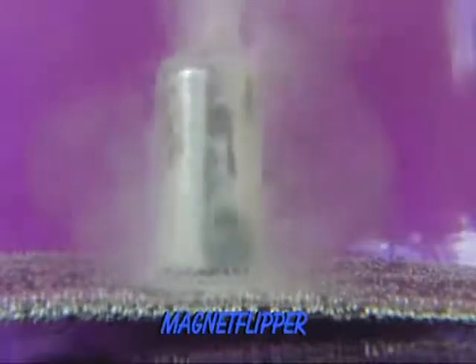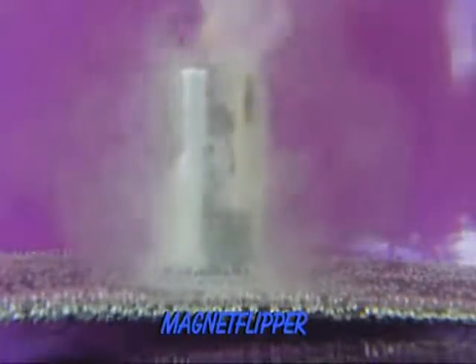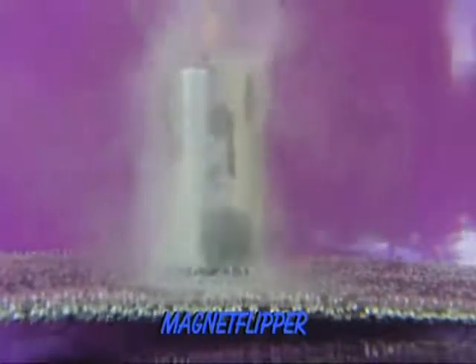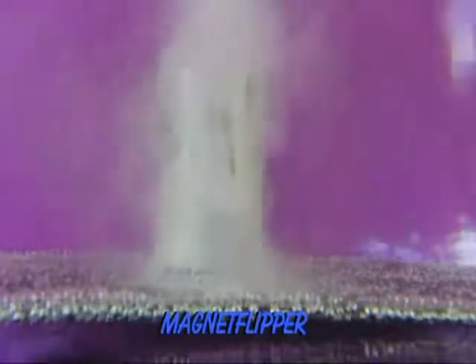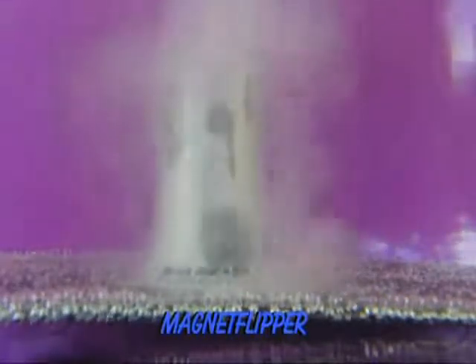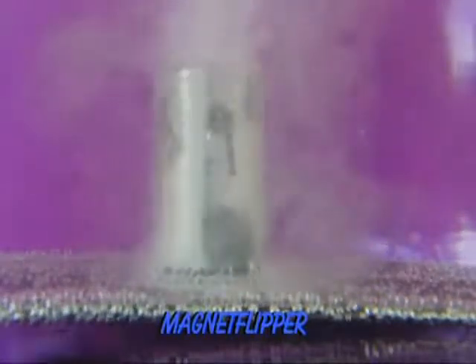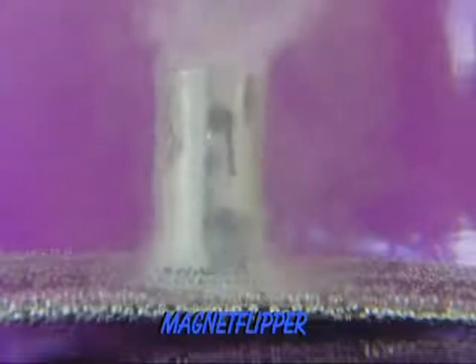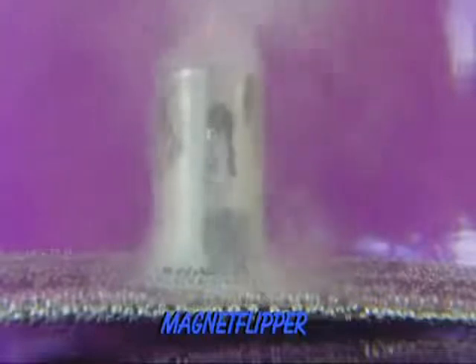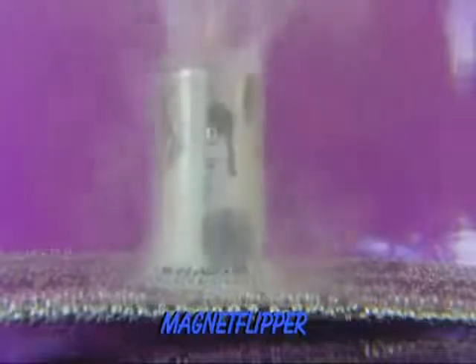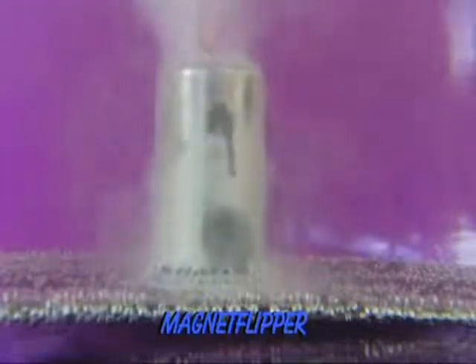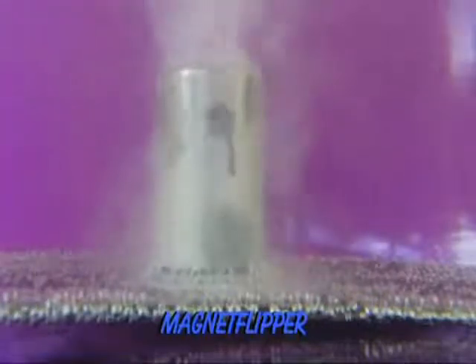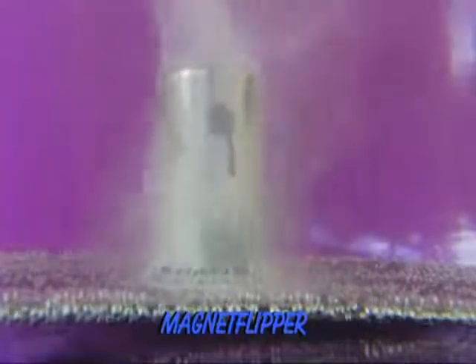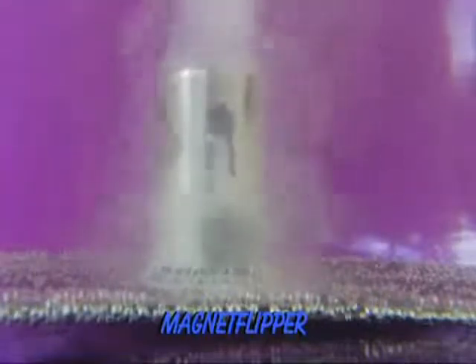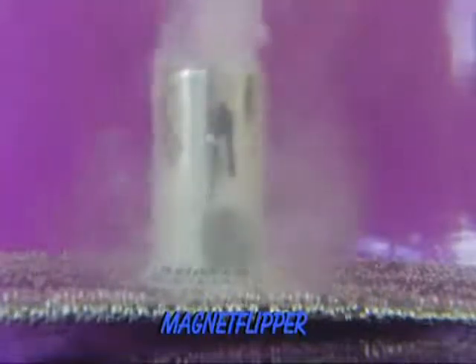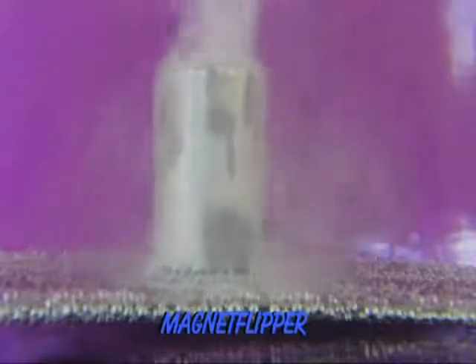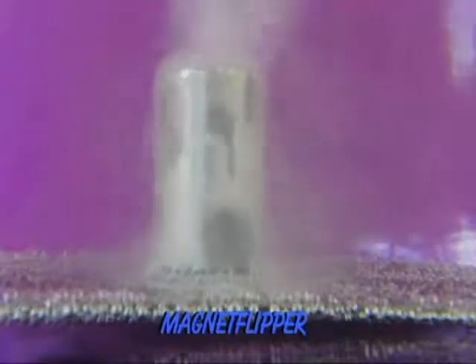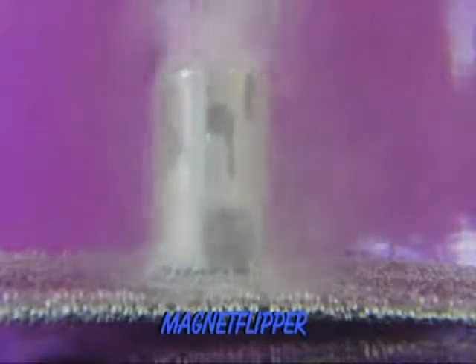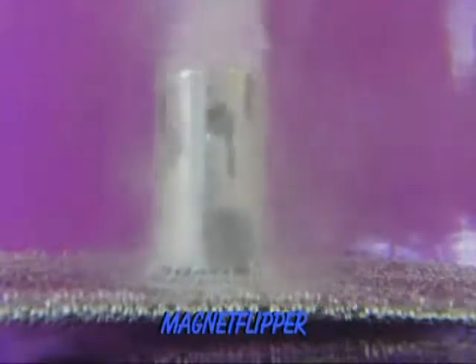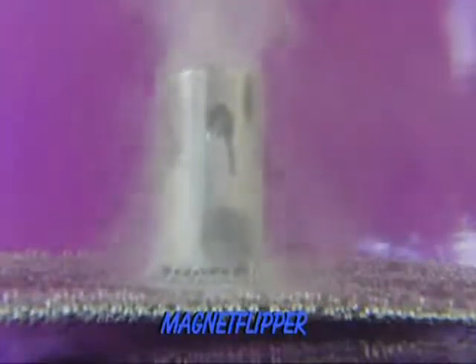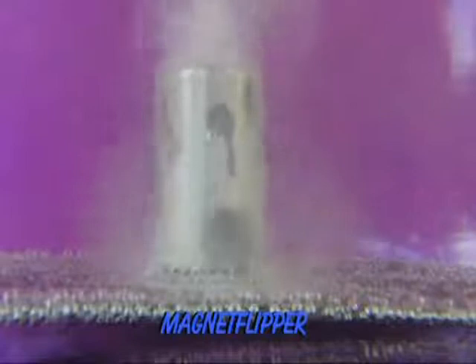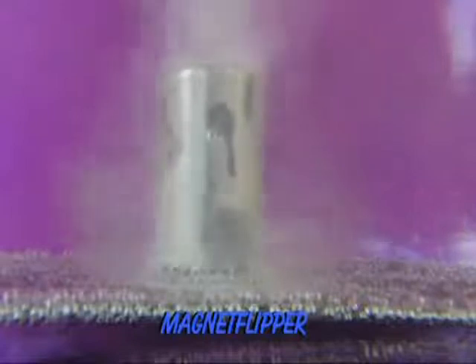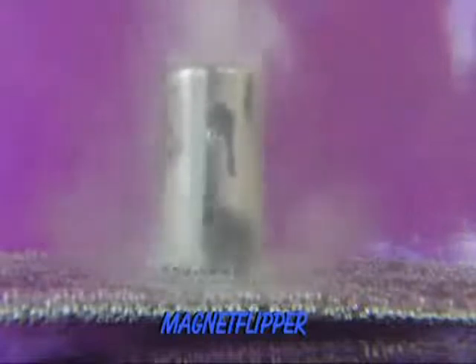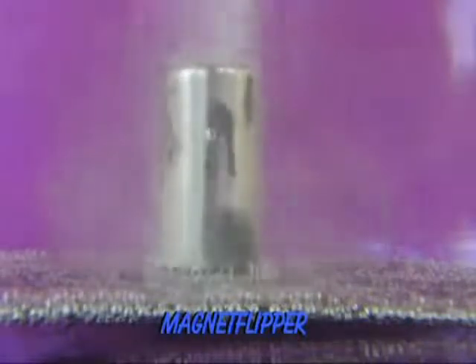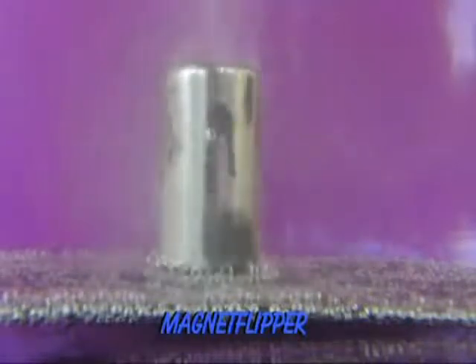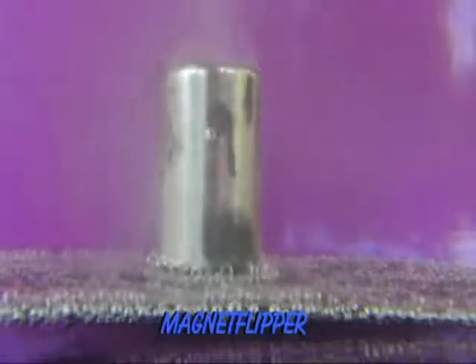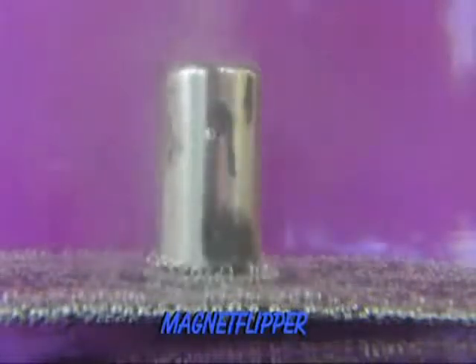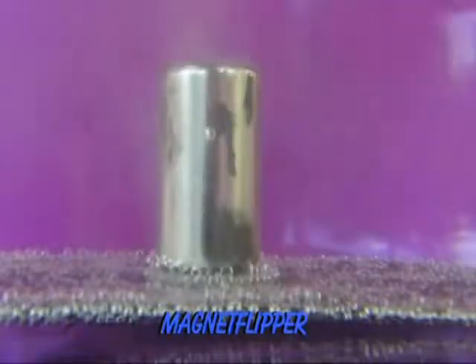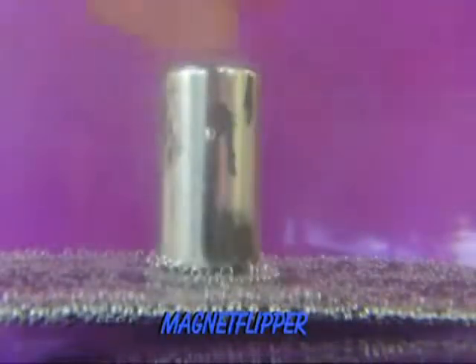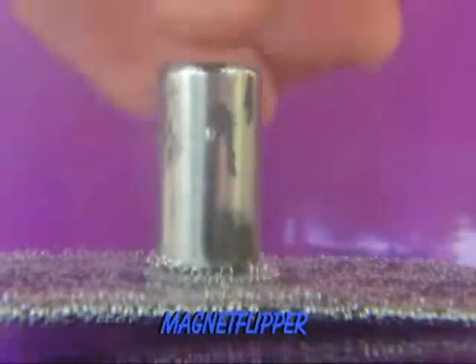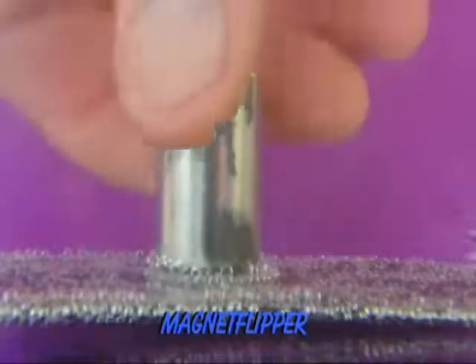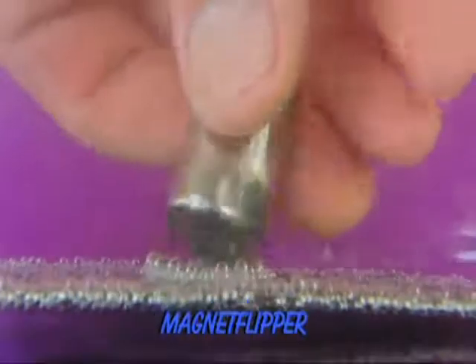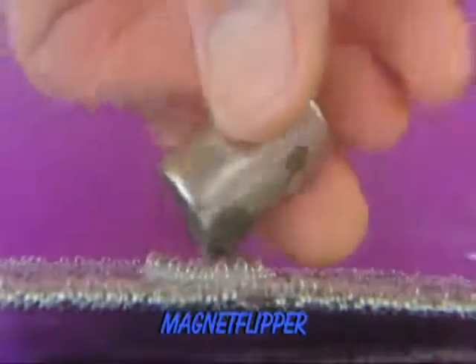You can see the fields rotating clockwise. The magnet is providing the vortex. It is a hidden magnetic field that is not validated by science.